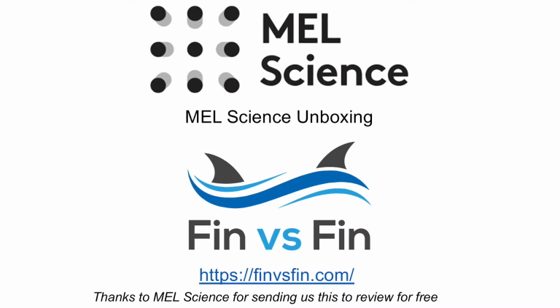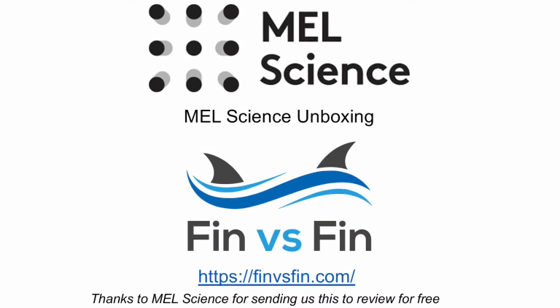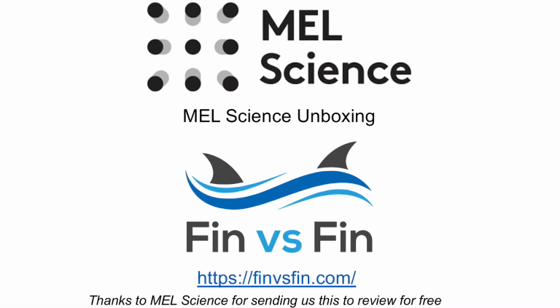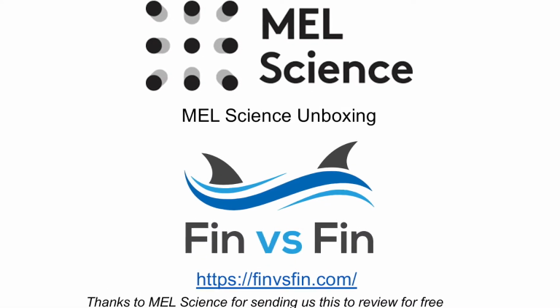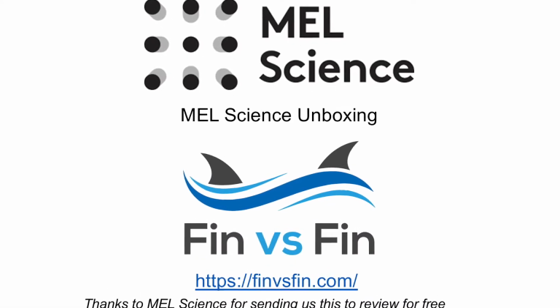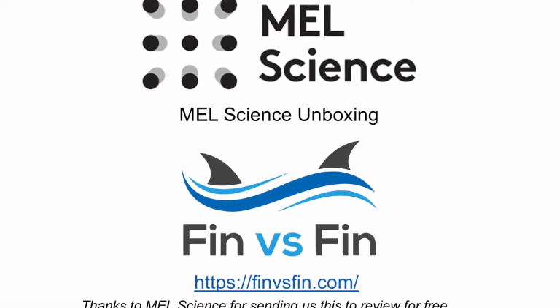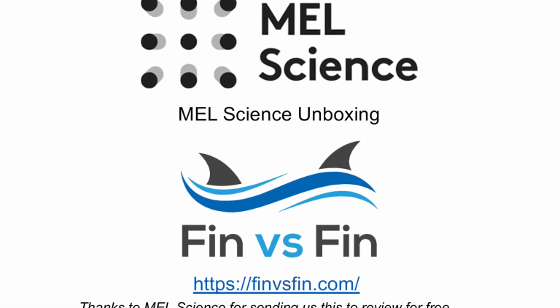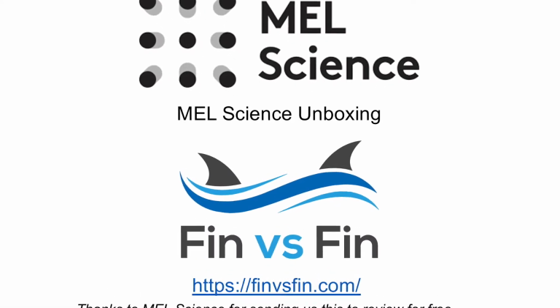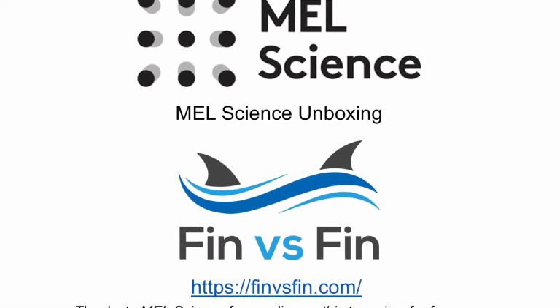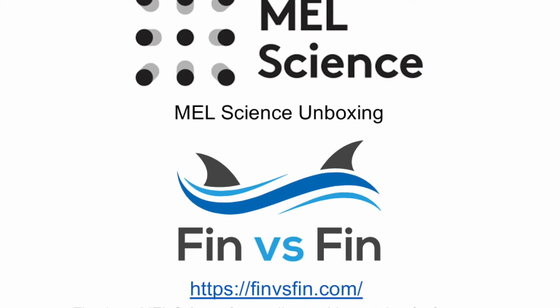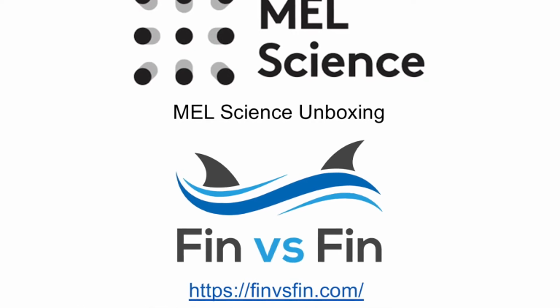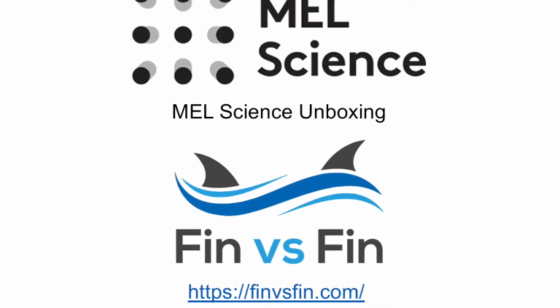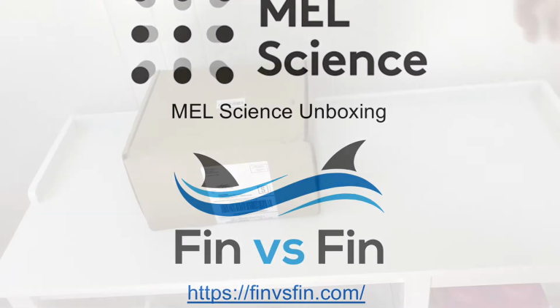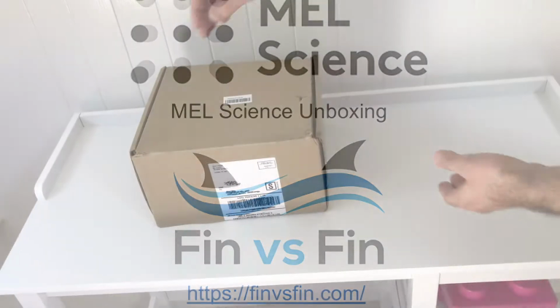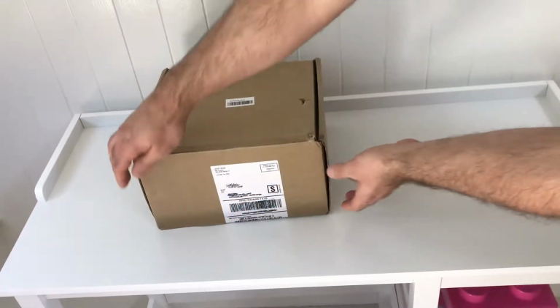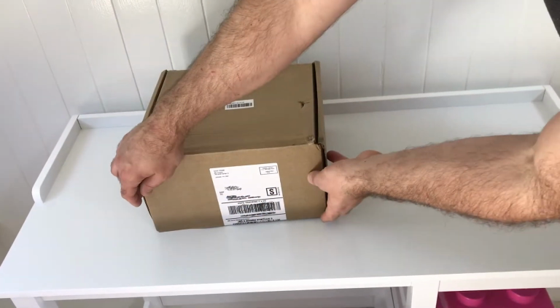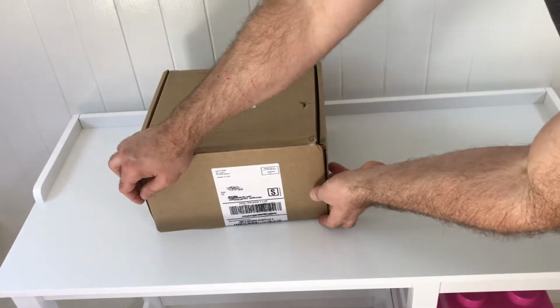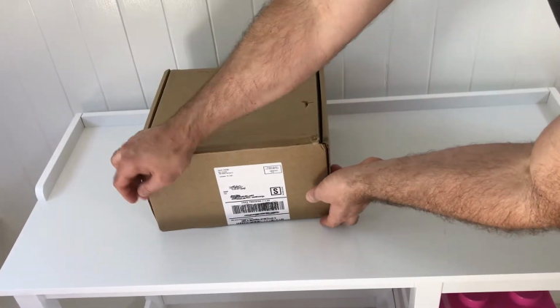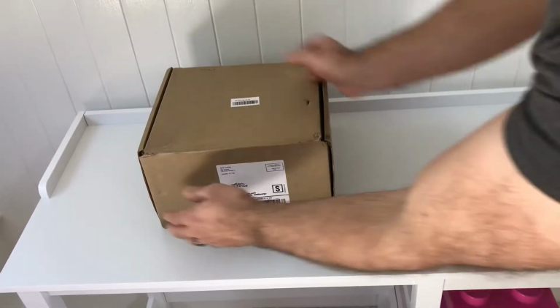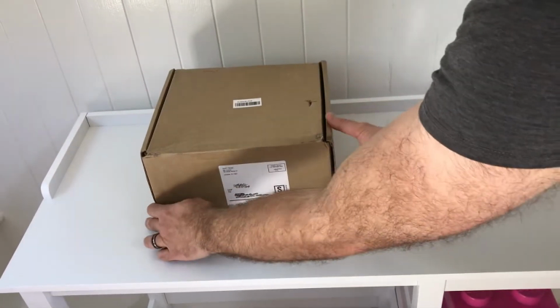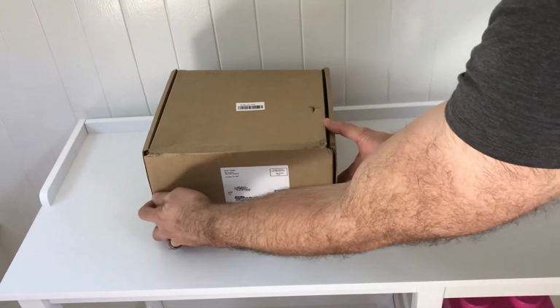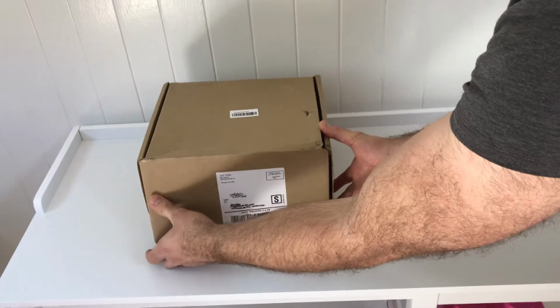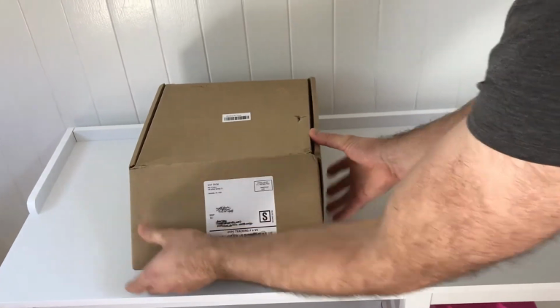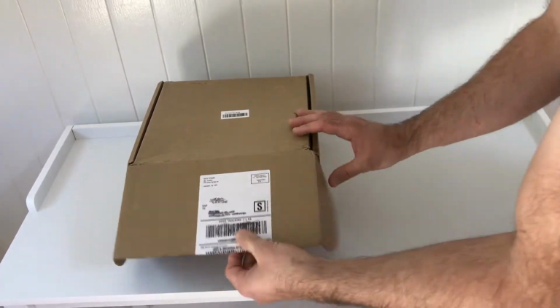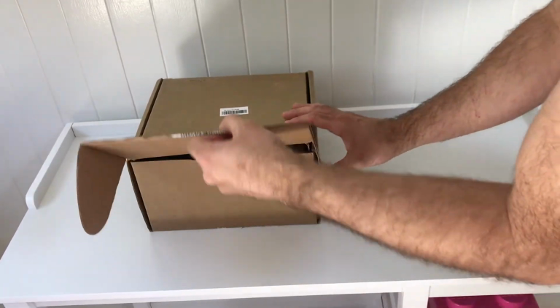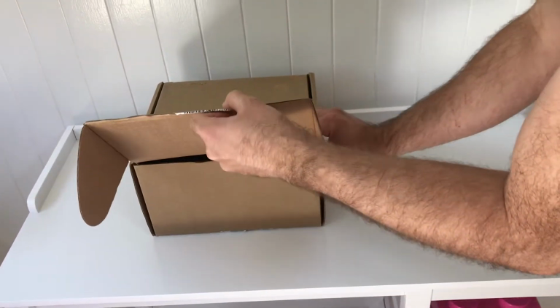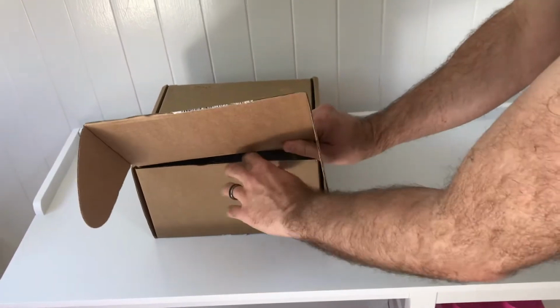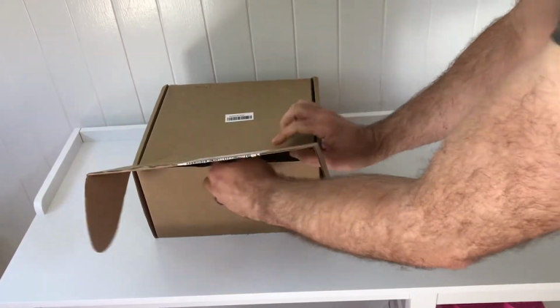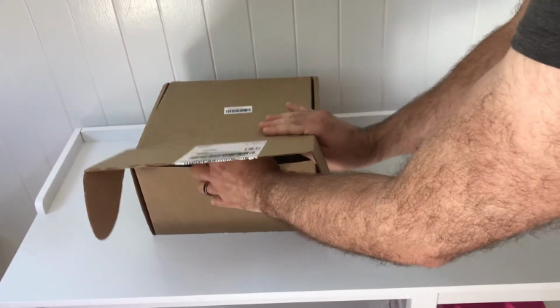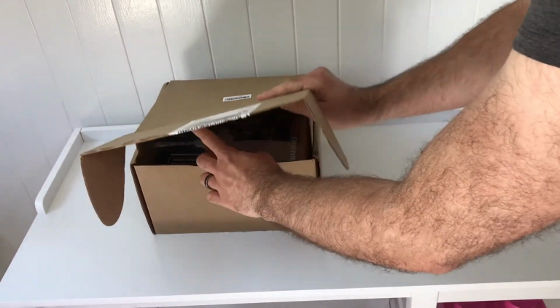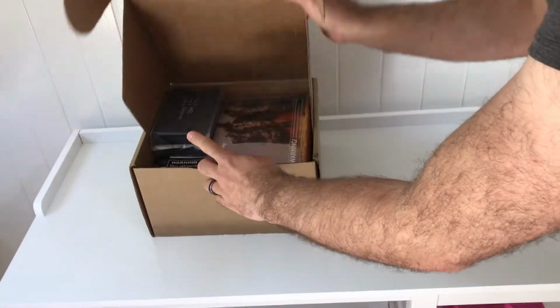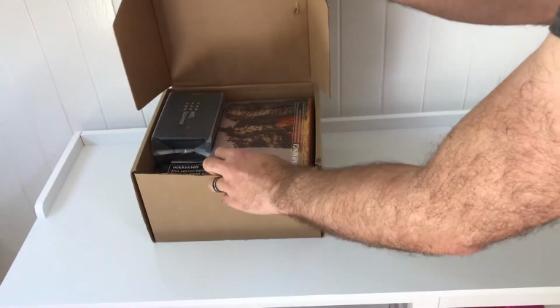Let's unbox a MEL Science kit. Thanks to MEL Science for sending us this kit for free for us to review it. Here's the starter kit in the box that we got in the mail. We're going to pop it open and show you what's inside.